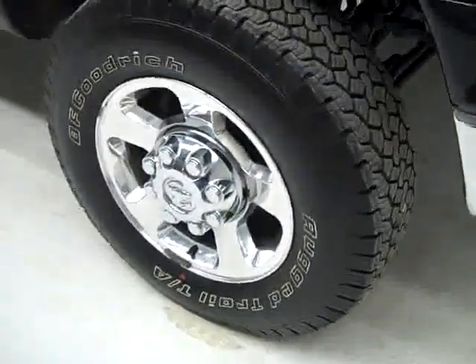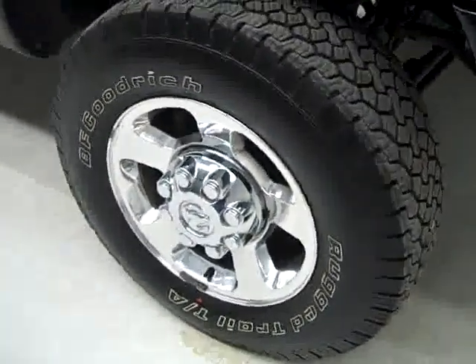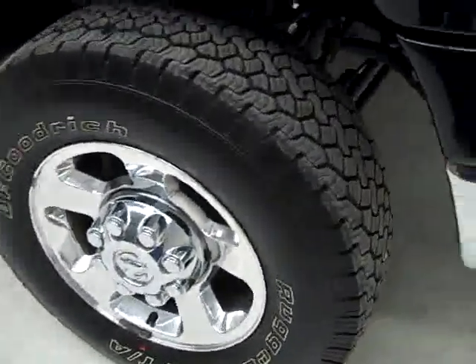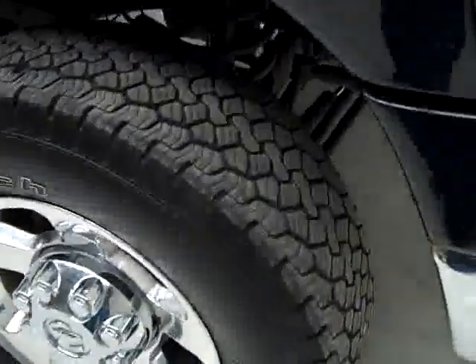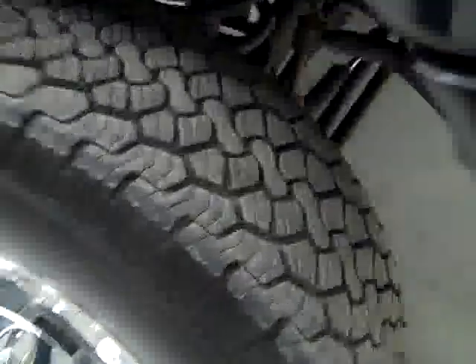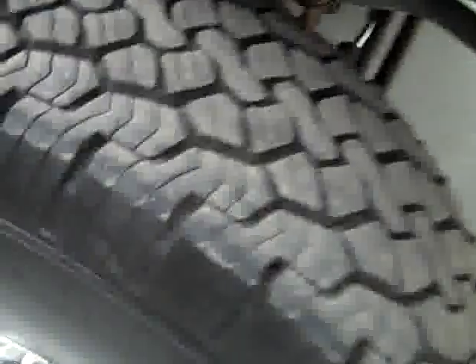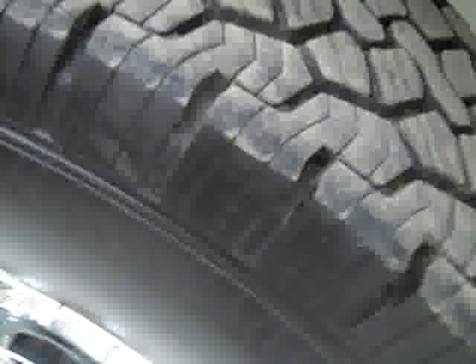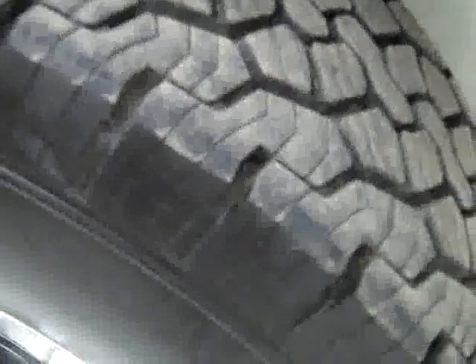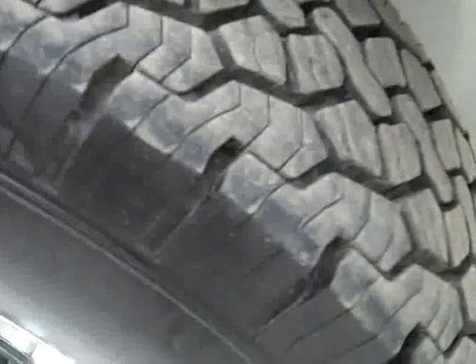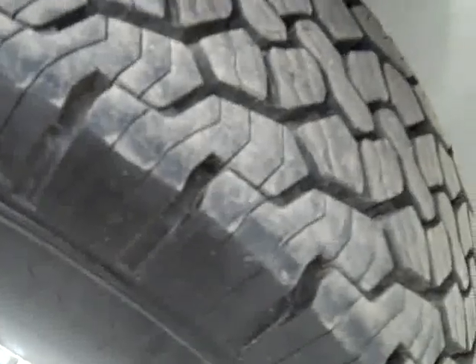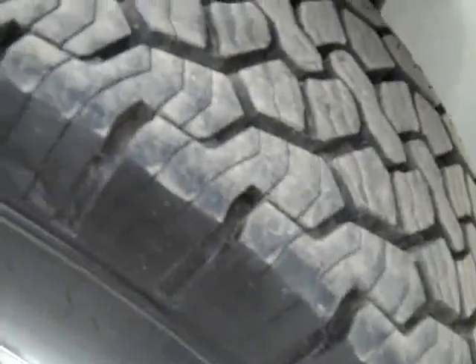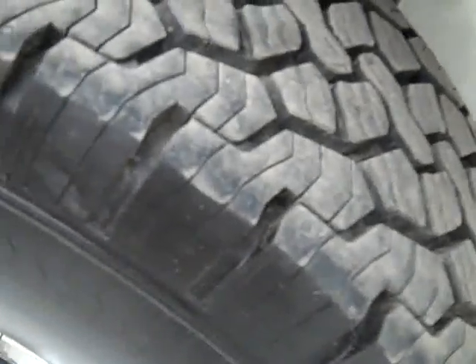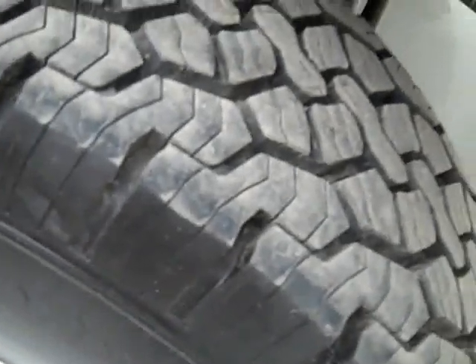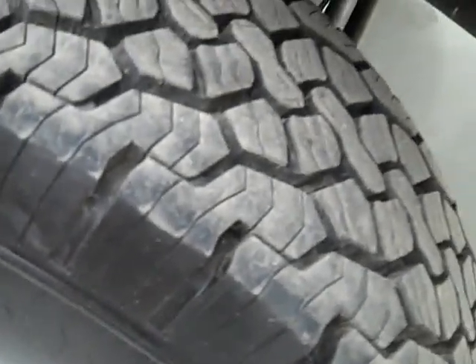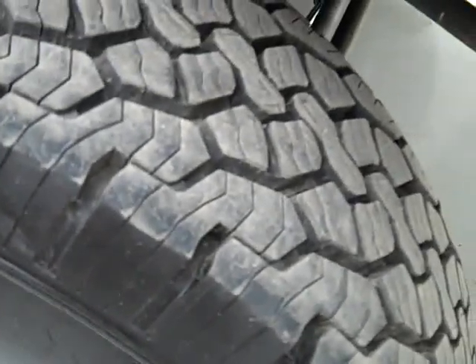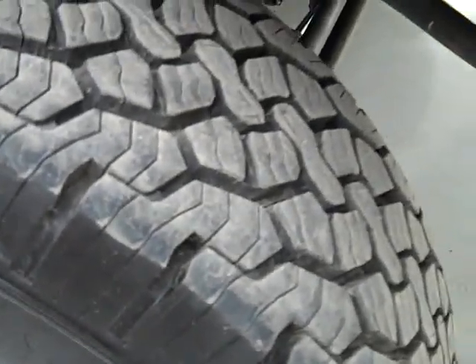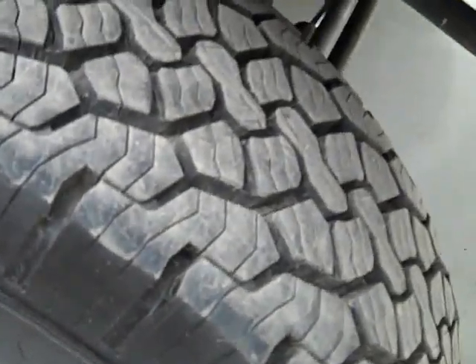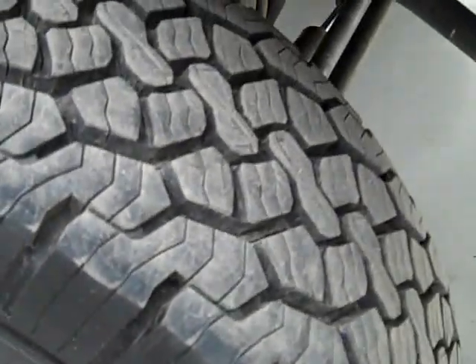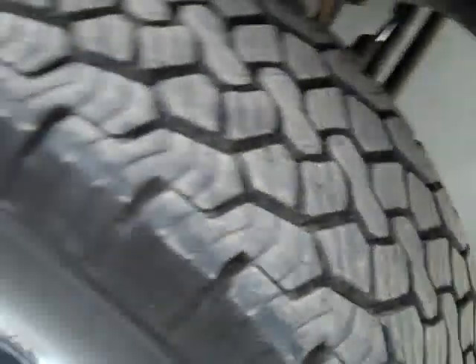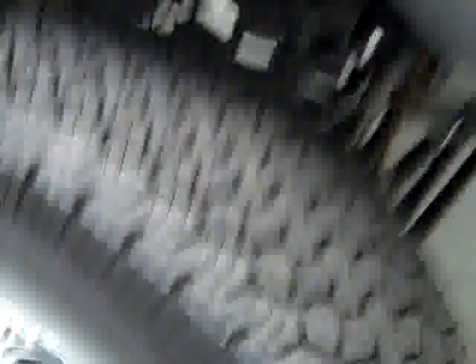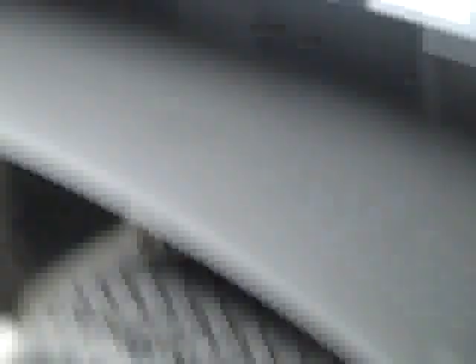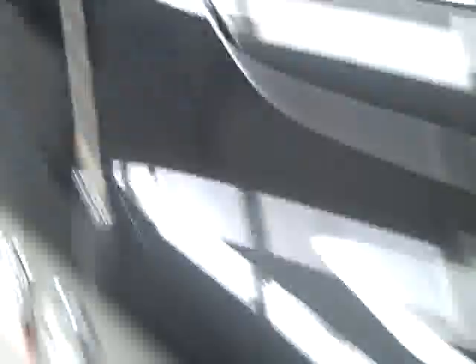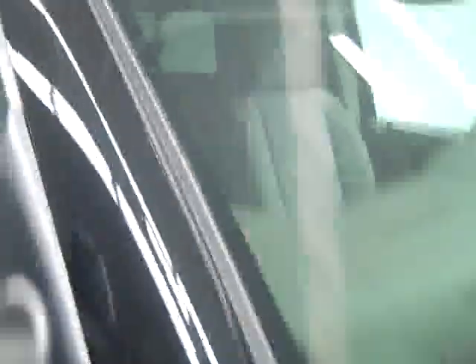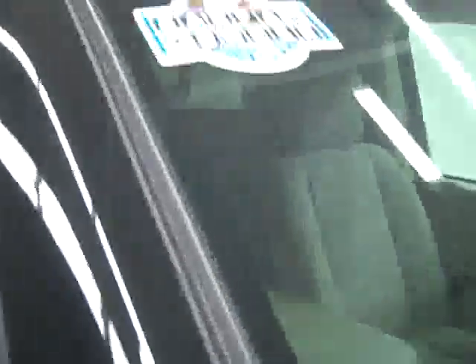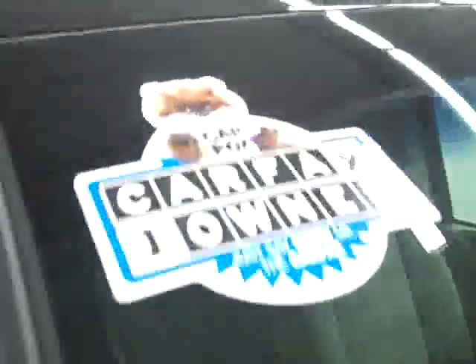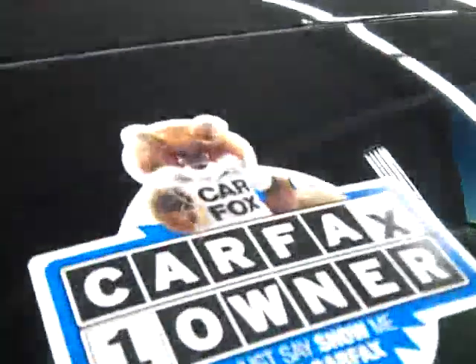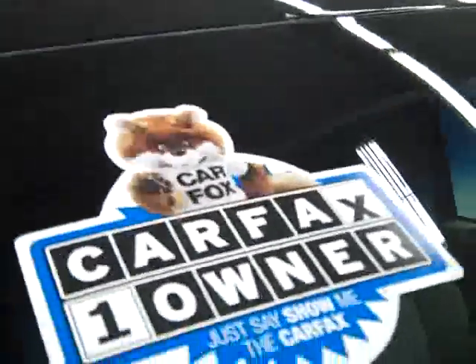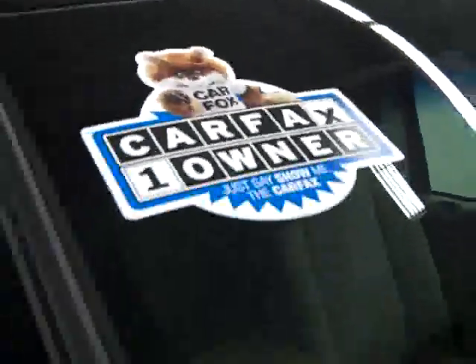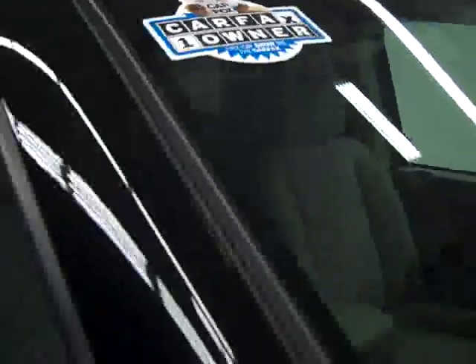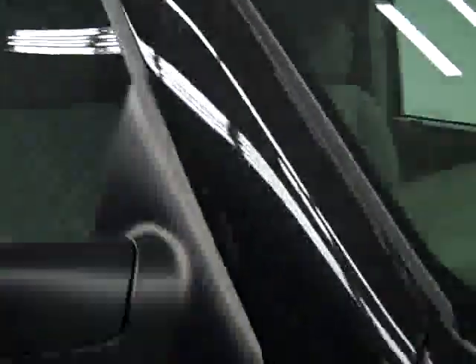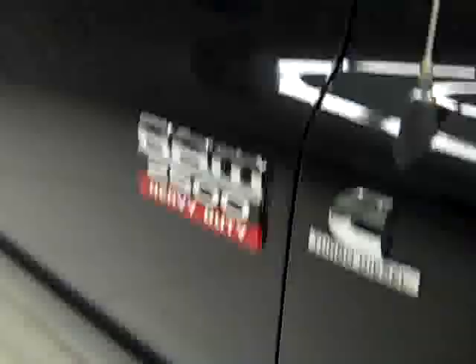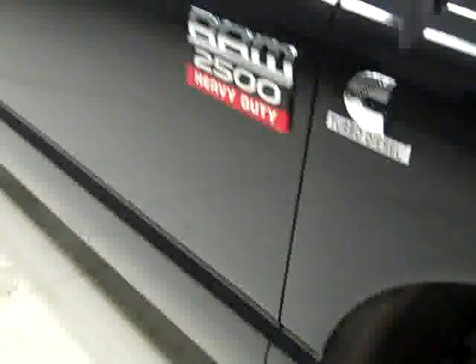These BFGoodrich Rugged Trail TA tires are really close to new. I'm going to say 90% or more of their tread left — they have almost all the tread left there. And it's a one owner vehicle with a clean Carfax.